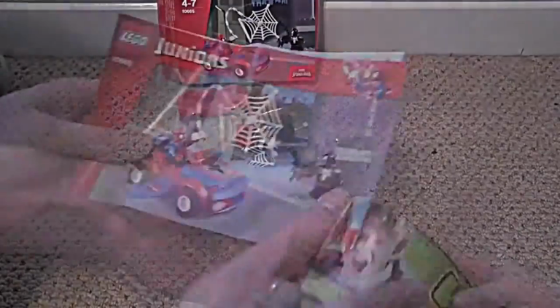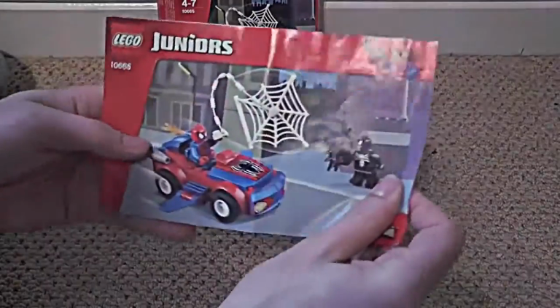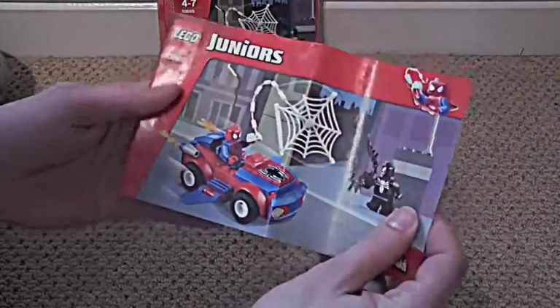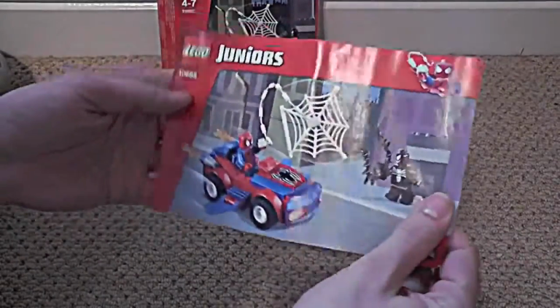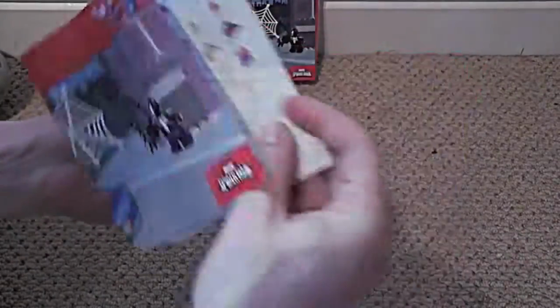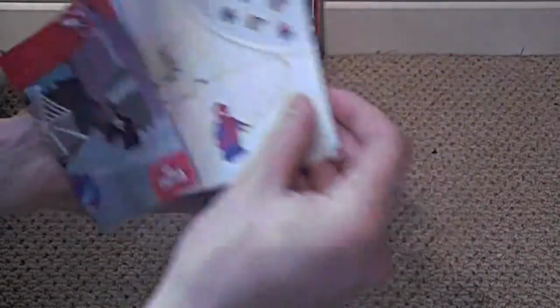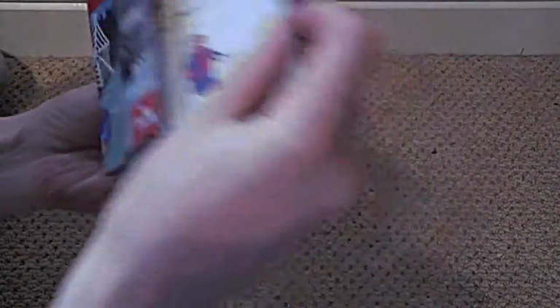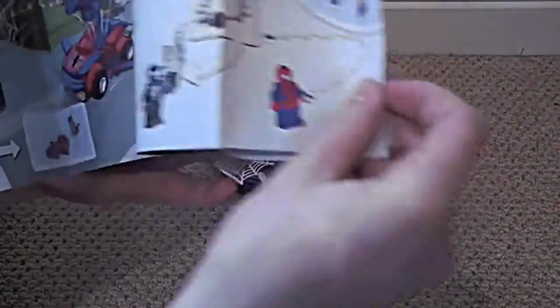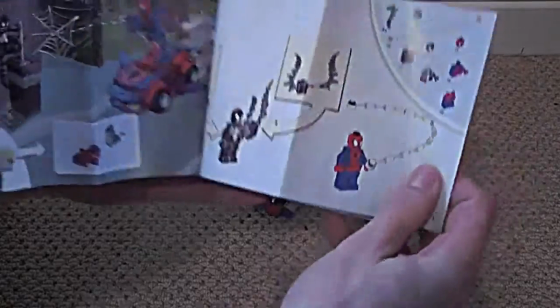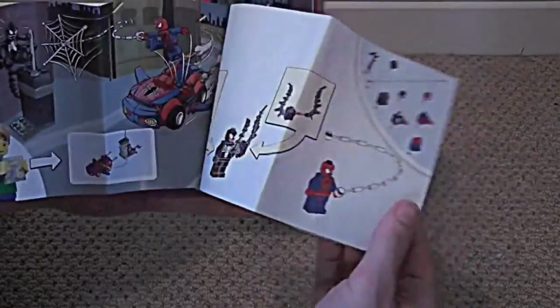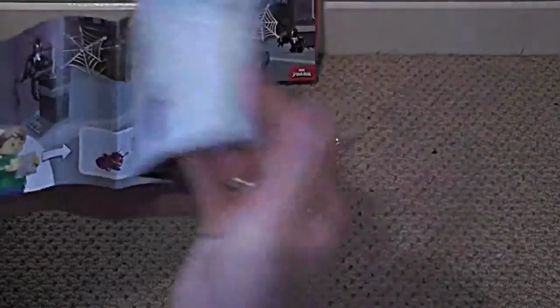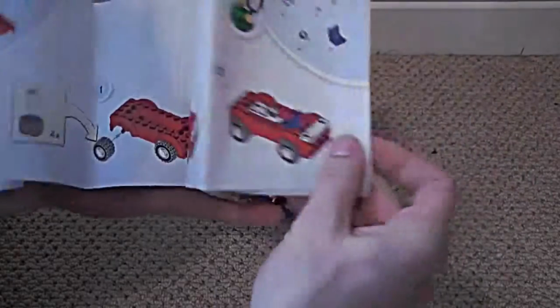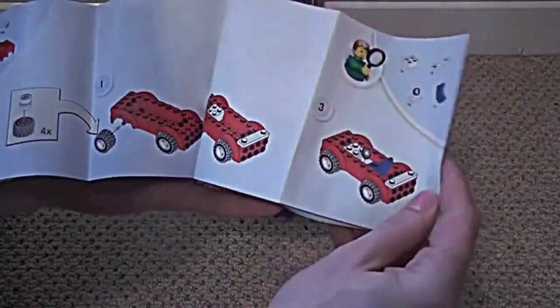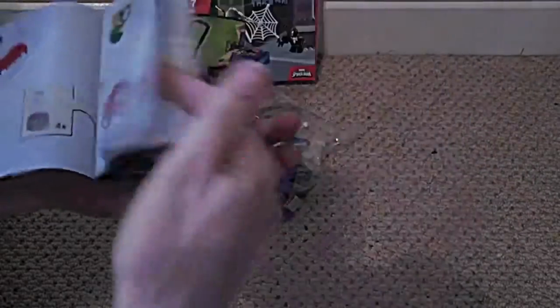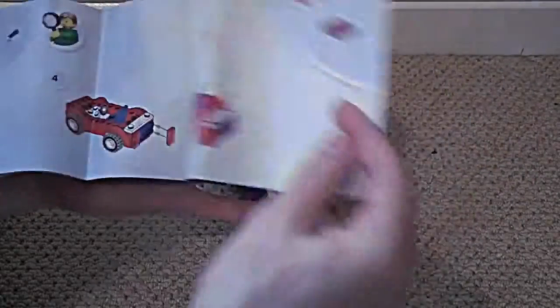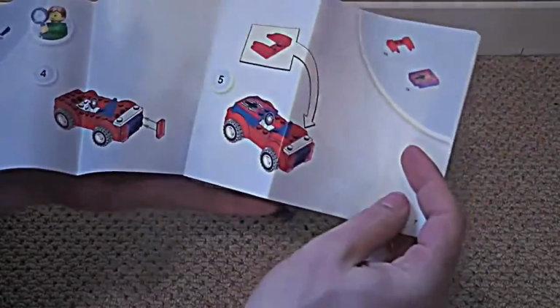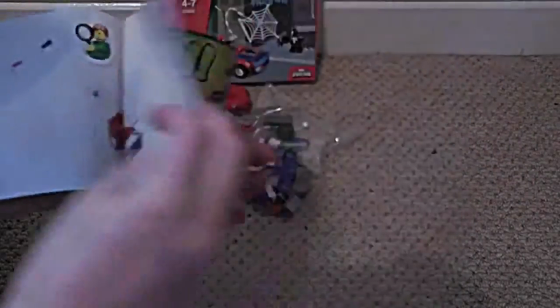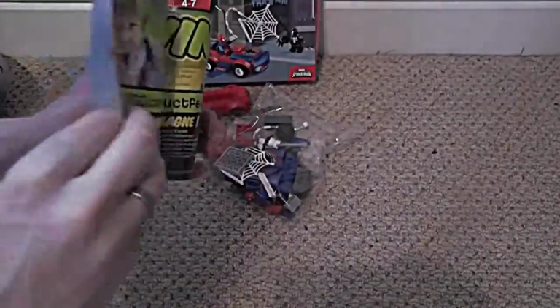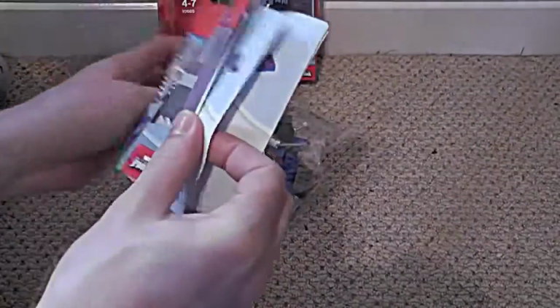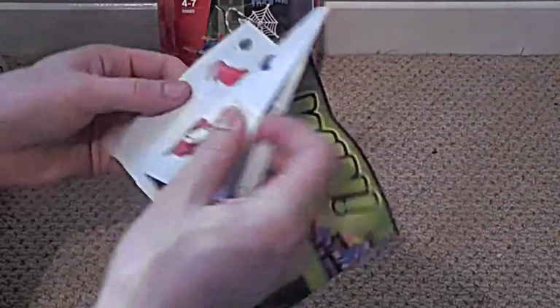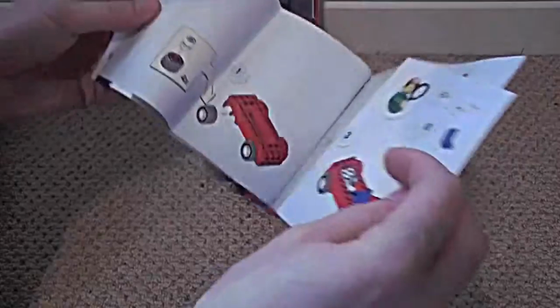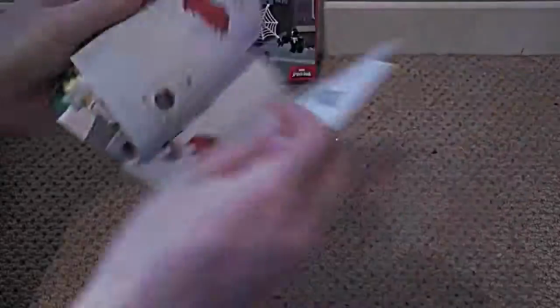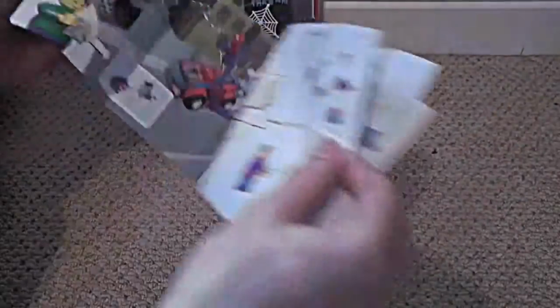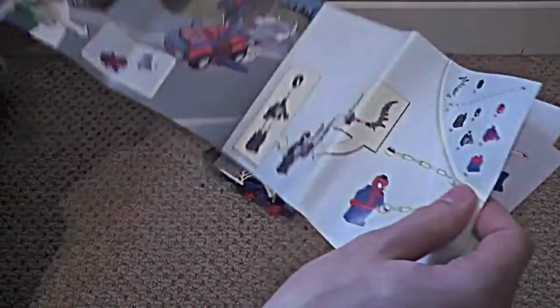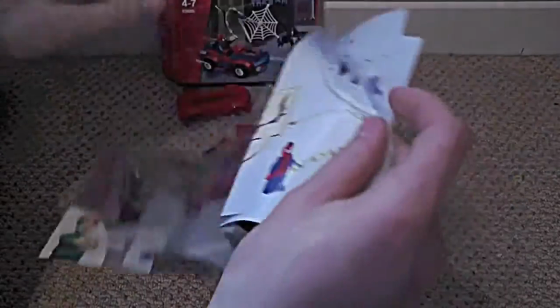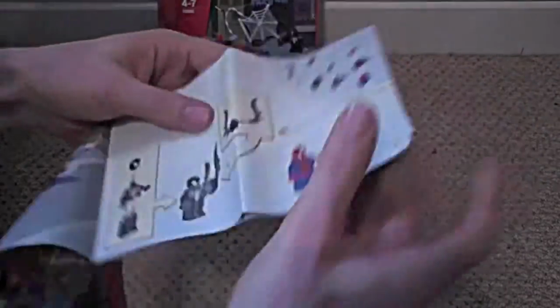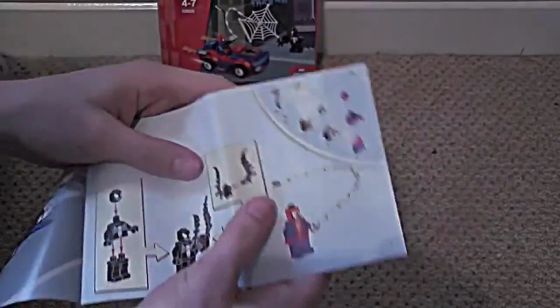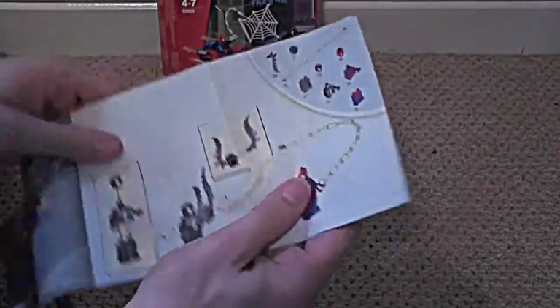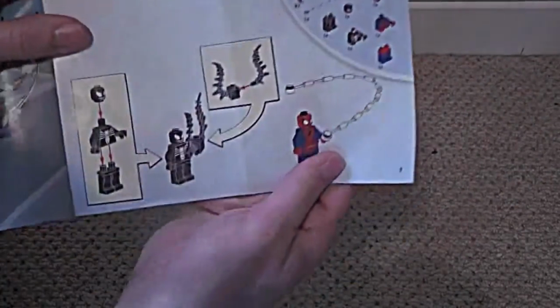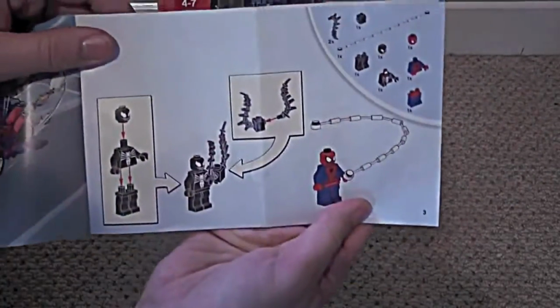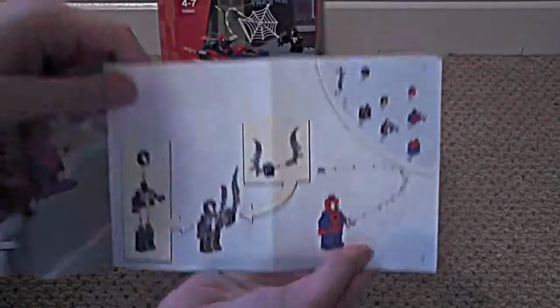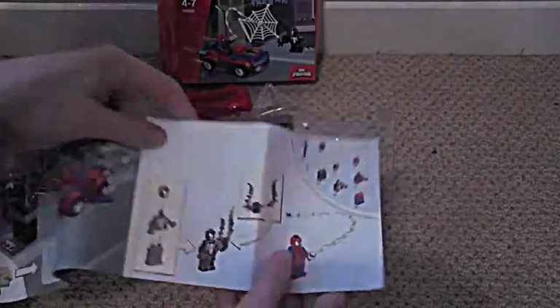There you go, so this is the instructions. Pretty simple, it's only two characters and a car. So let's make the characters up first — Spider-Man and Venom.